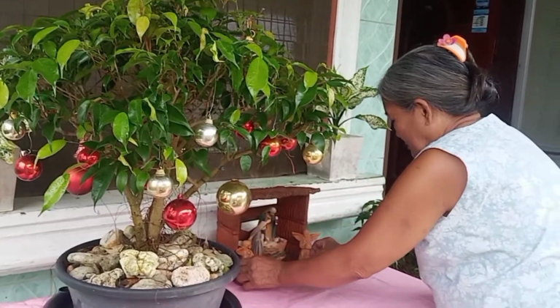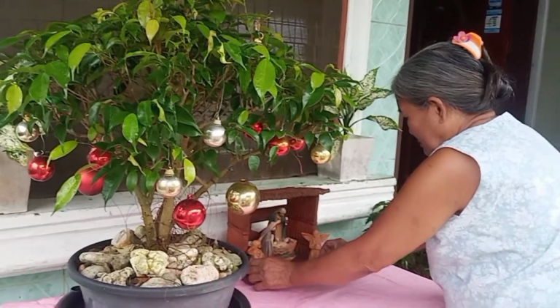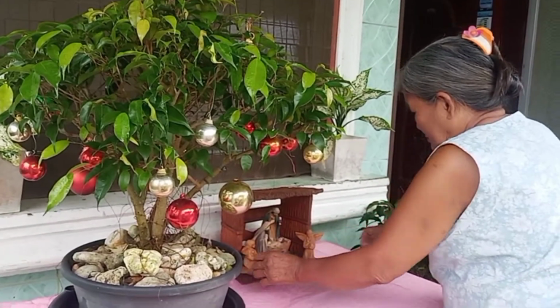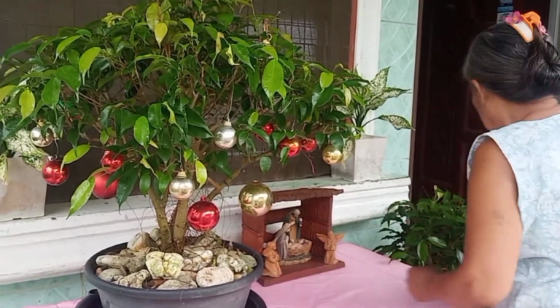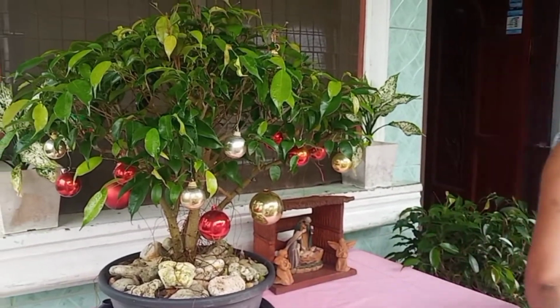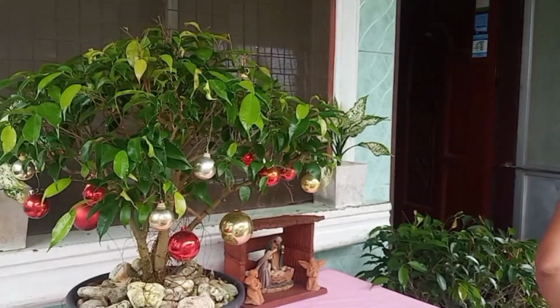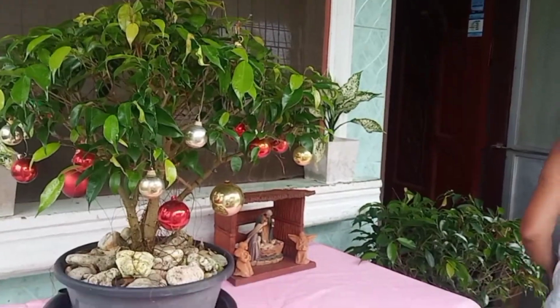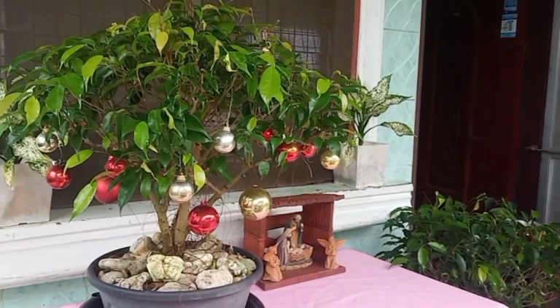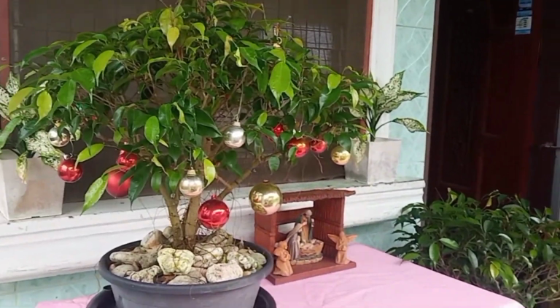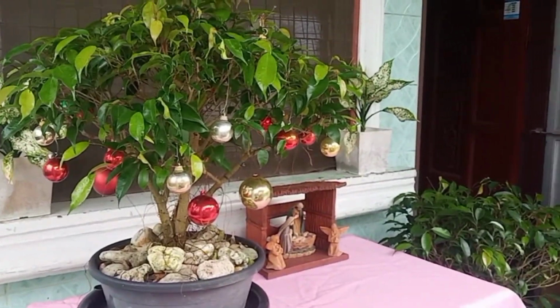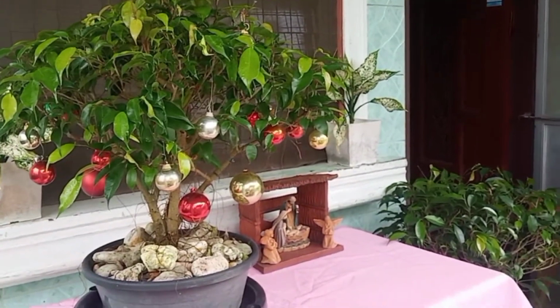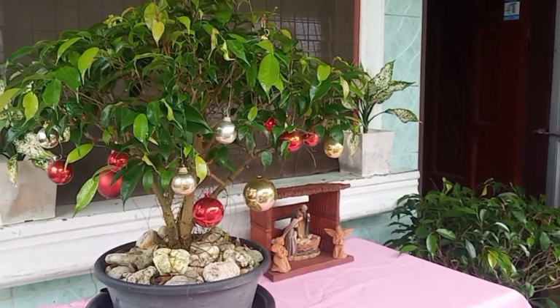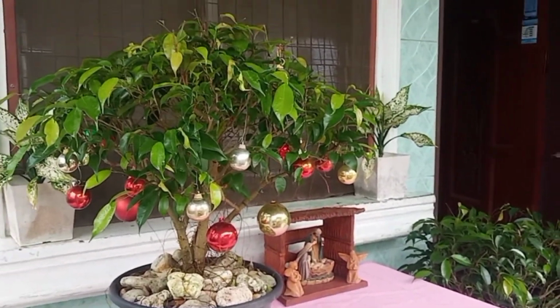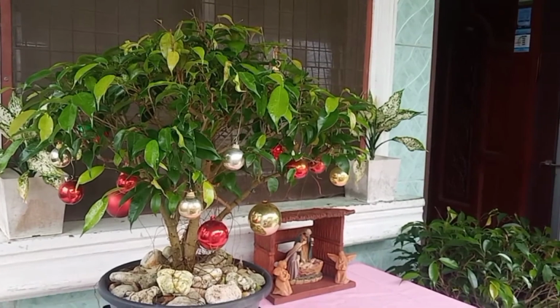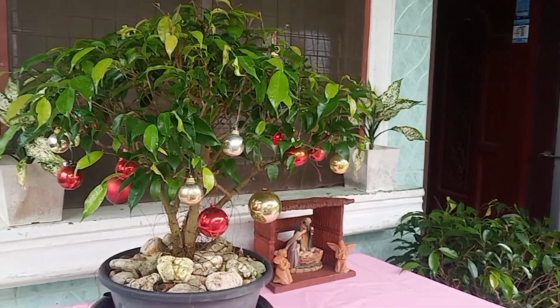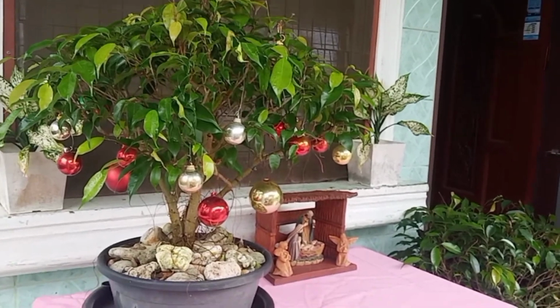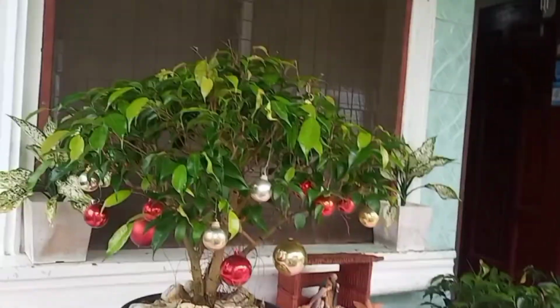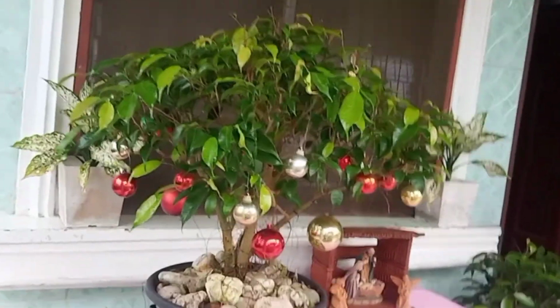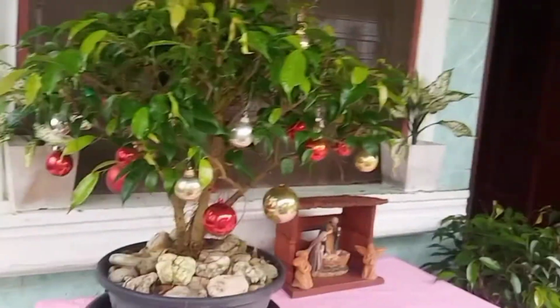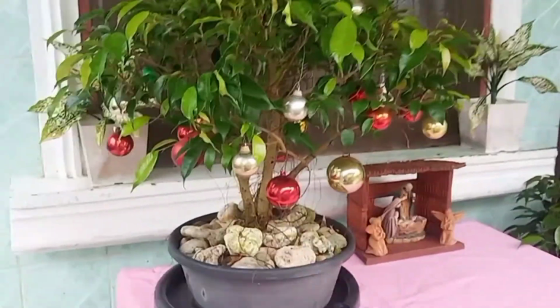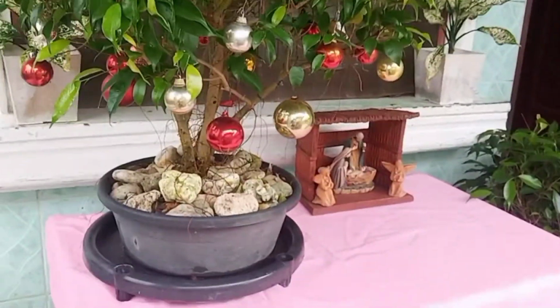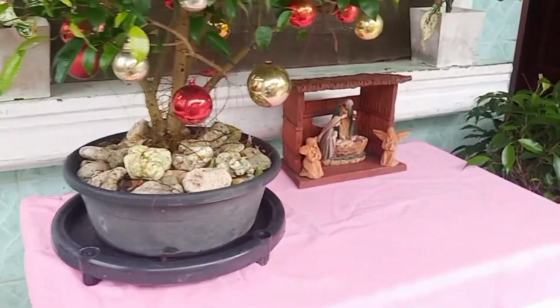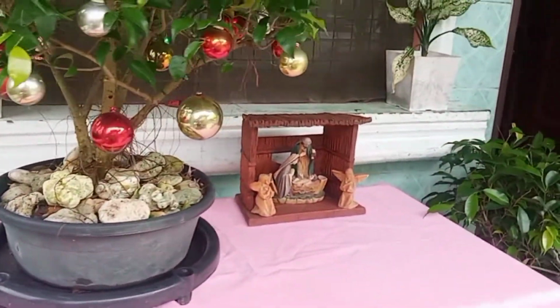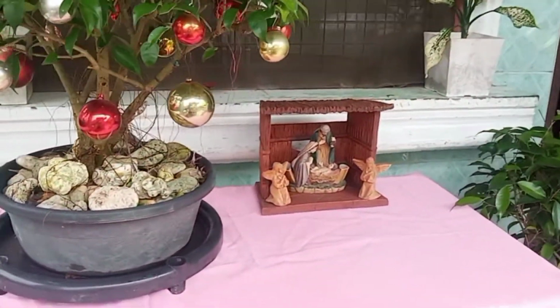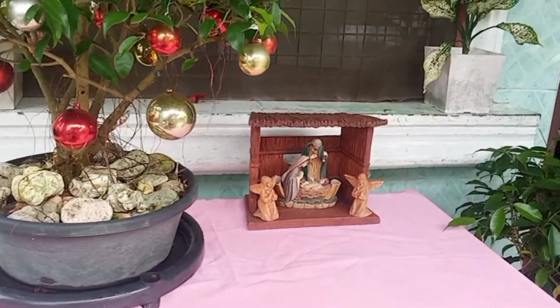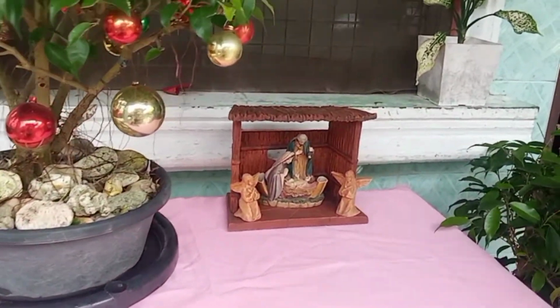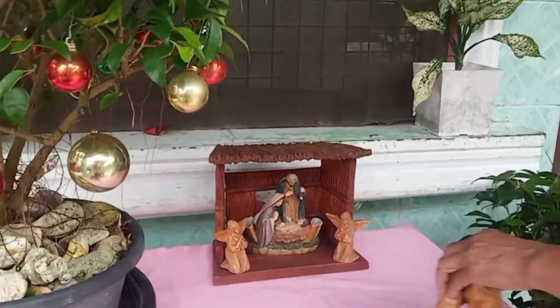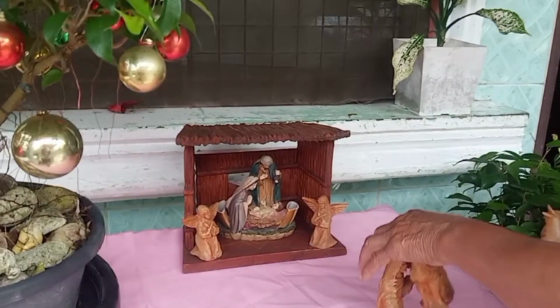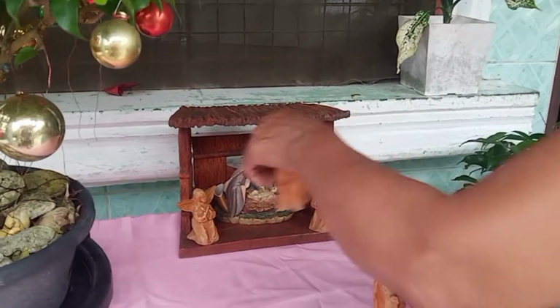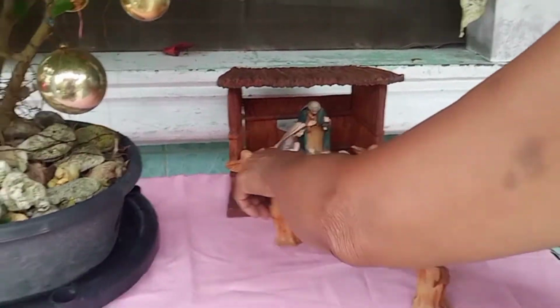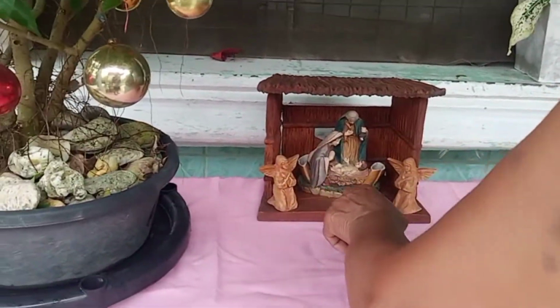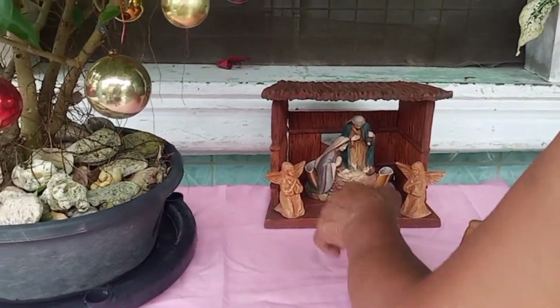Okay, her Christmas tree is up! It's so cute, is it not? Now, my mother will set up her Belen nativity.